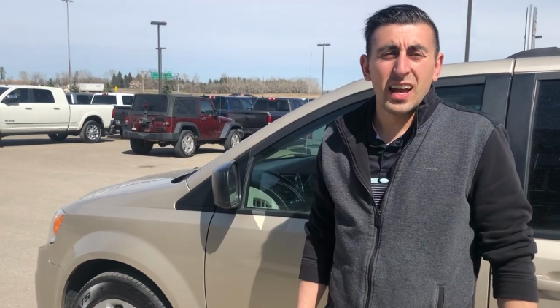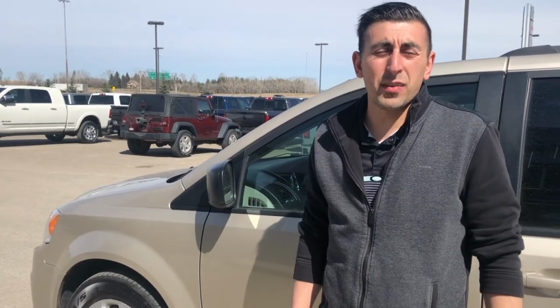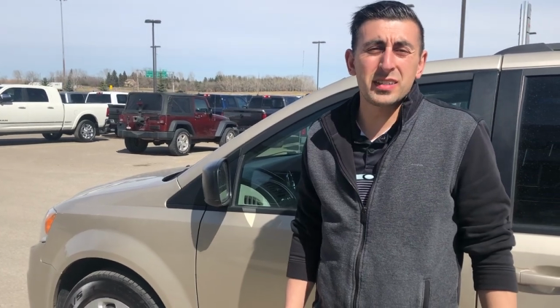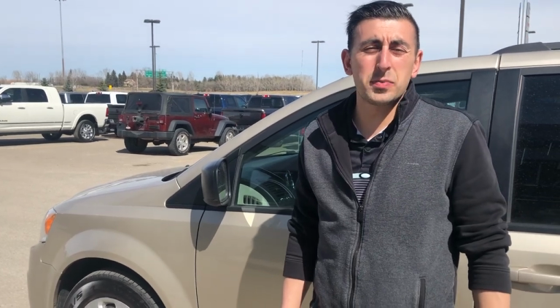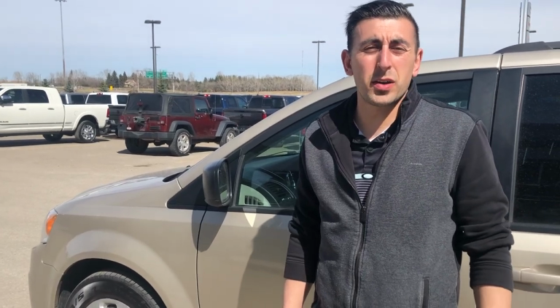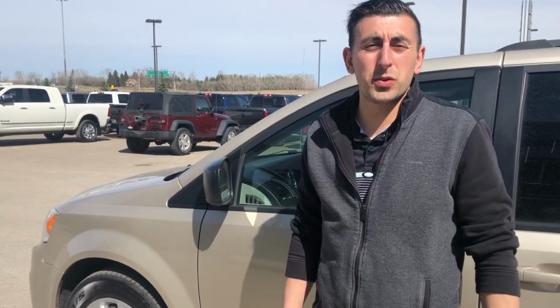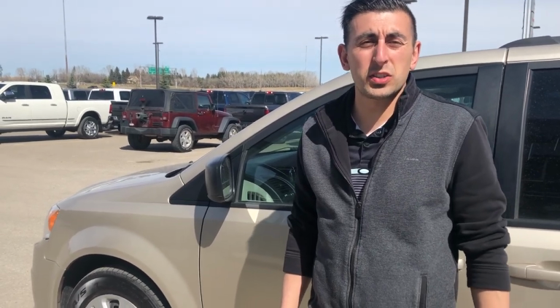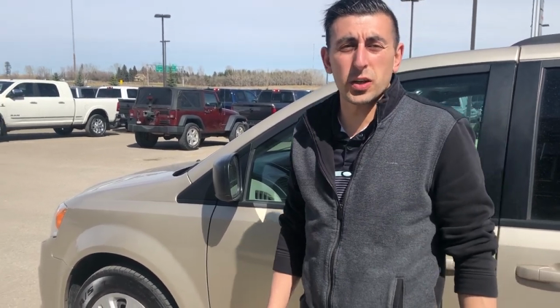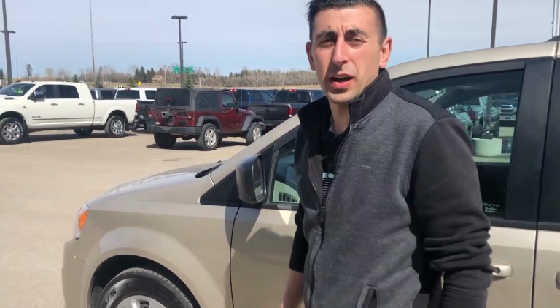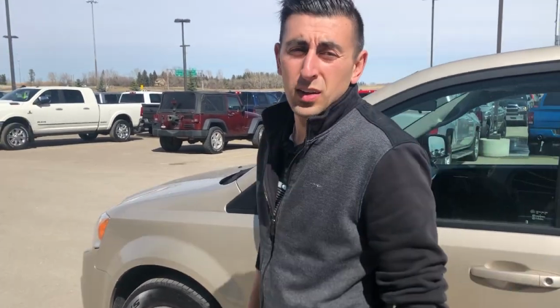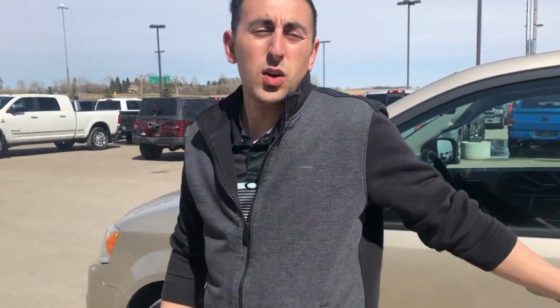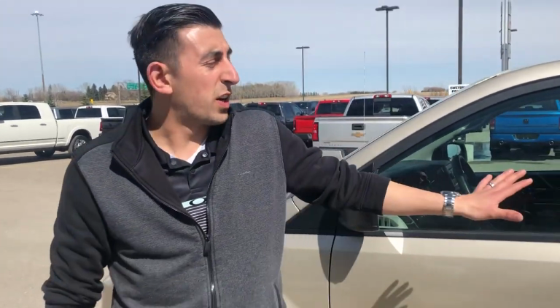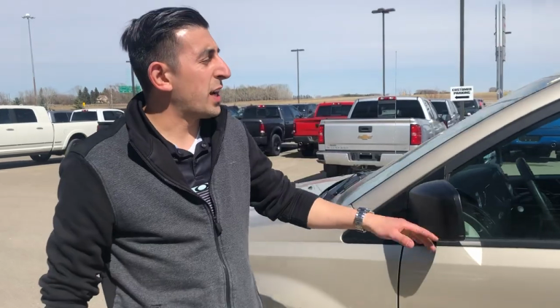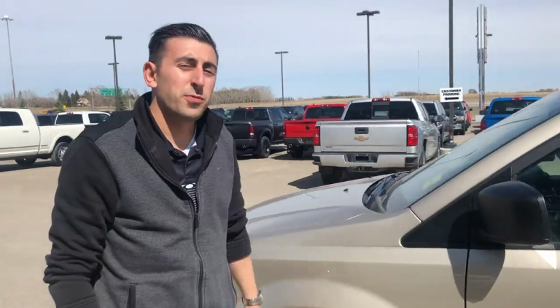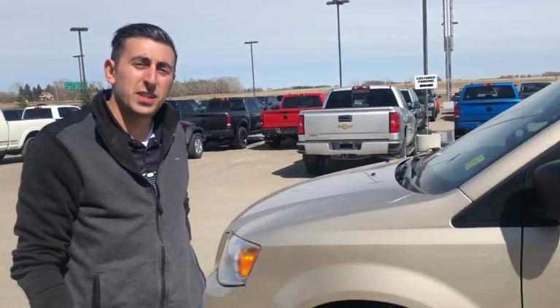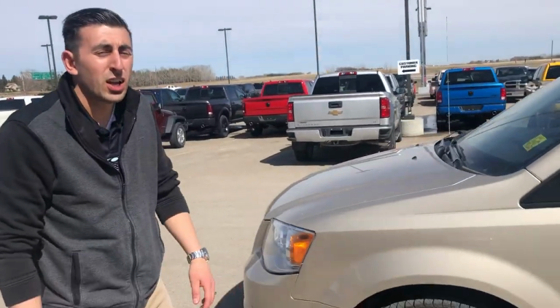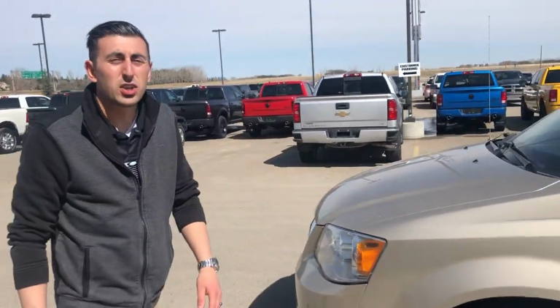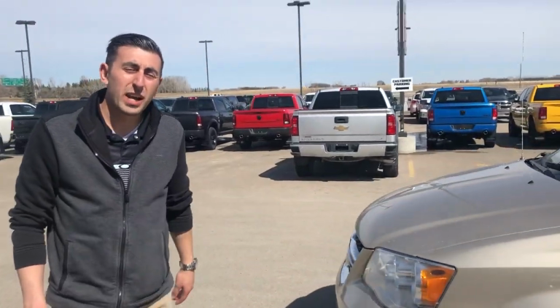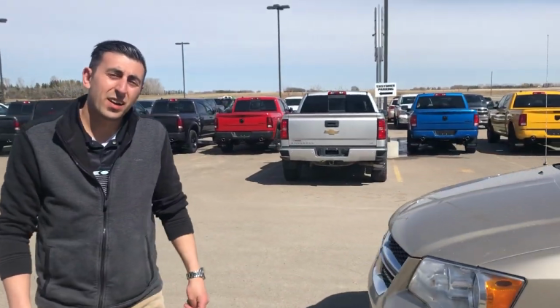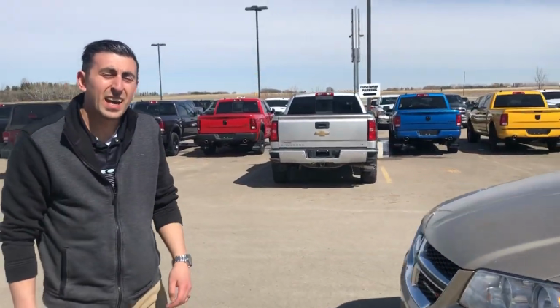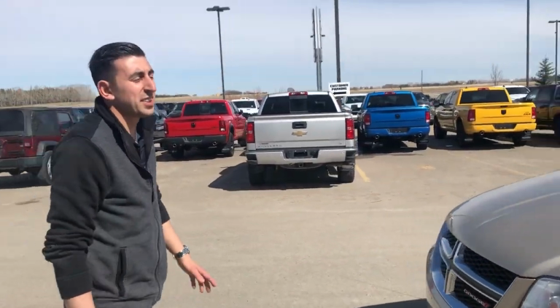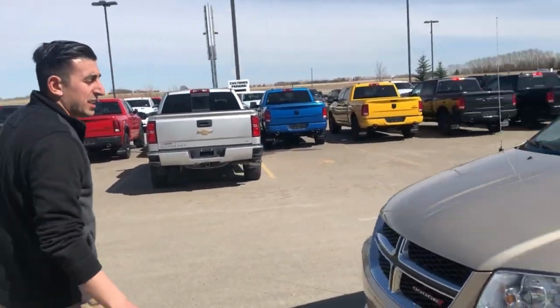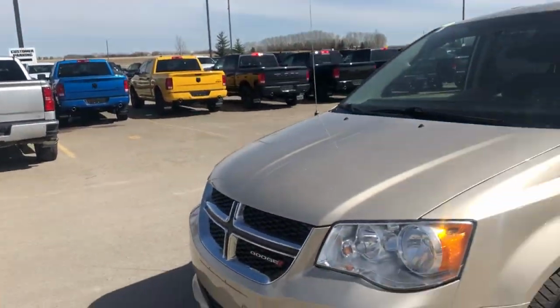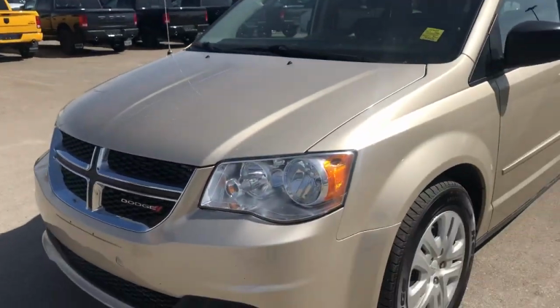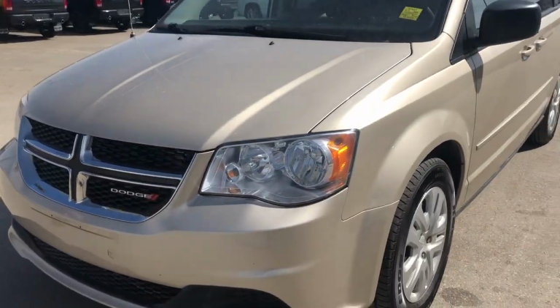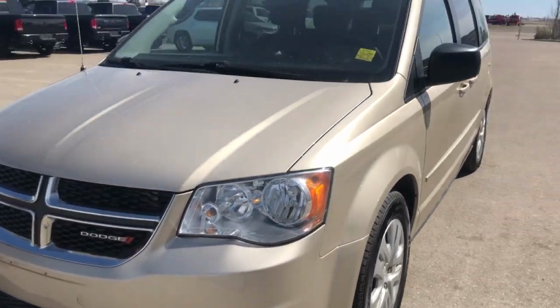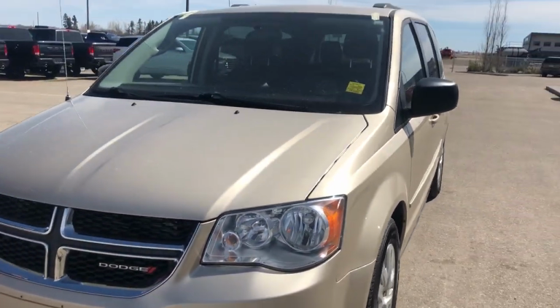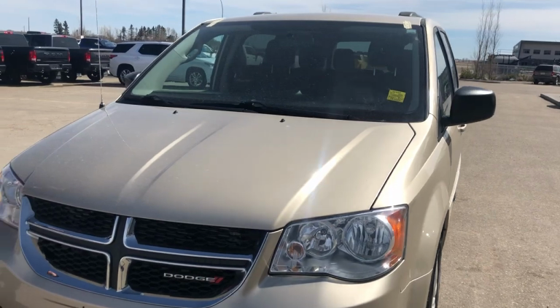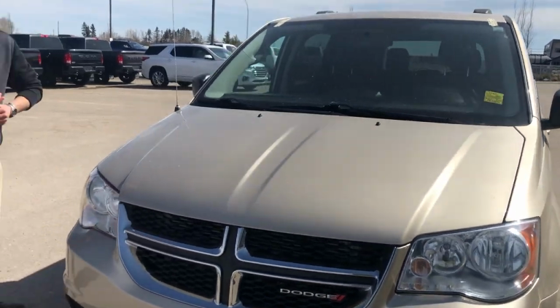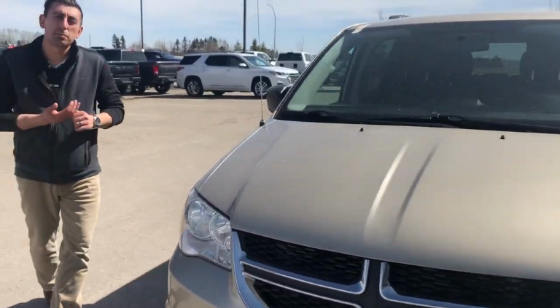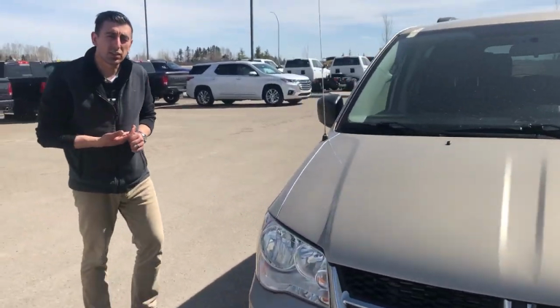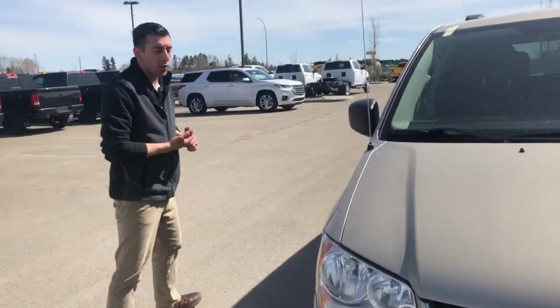Hey everyone, David Smao here at Mountain View Dodge in Olds, Alberta. We've got a 2015 Dodge Grand Caravan SXT 3.6L V6 Pentastar Motor.